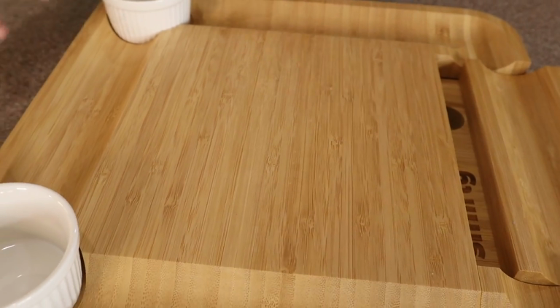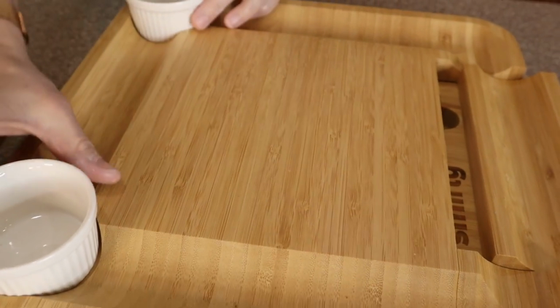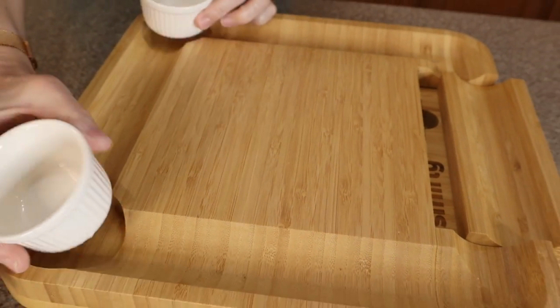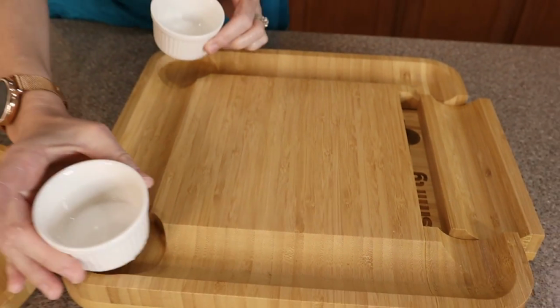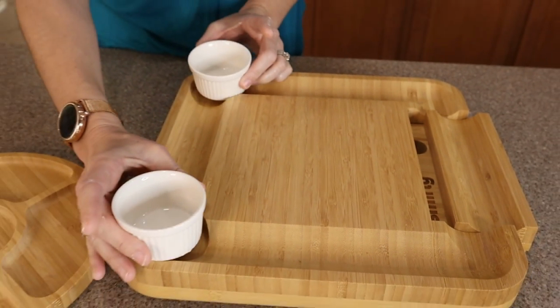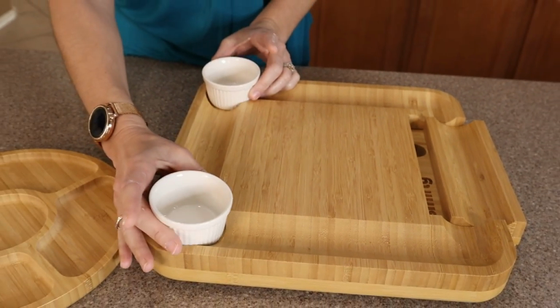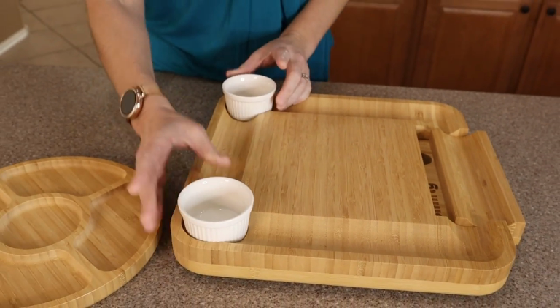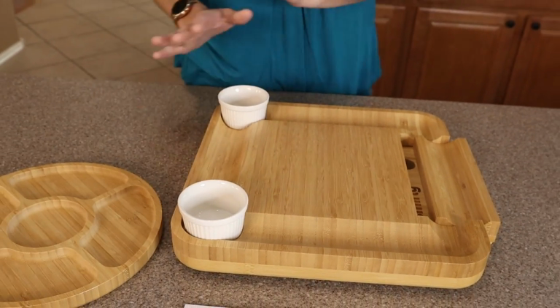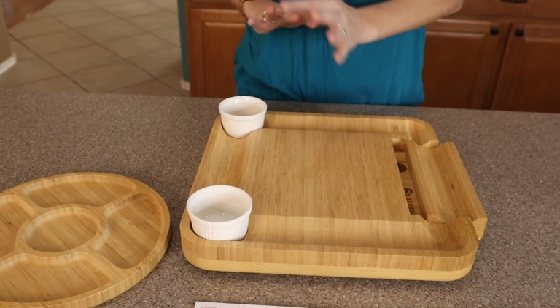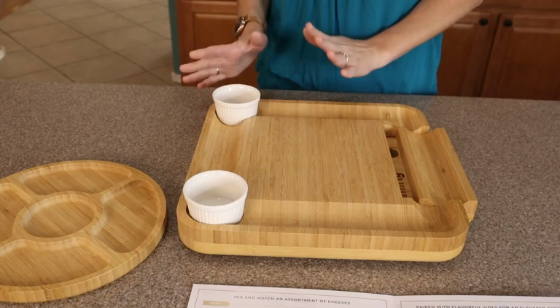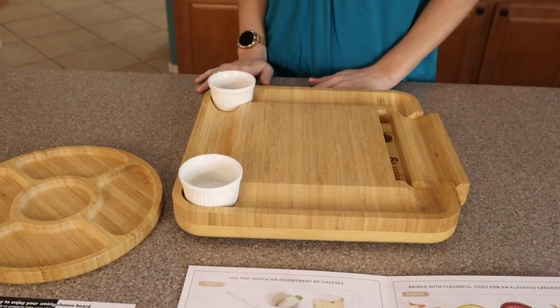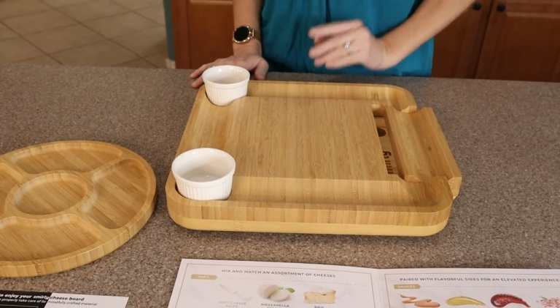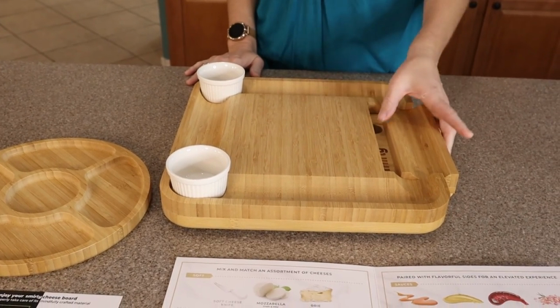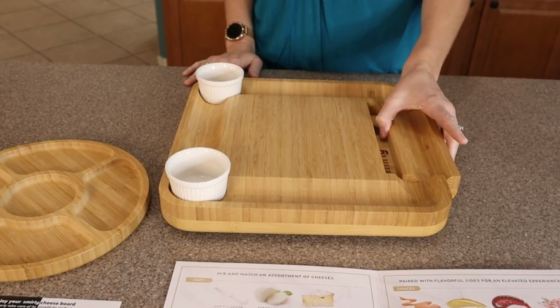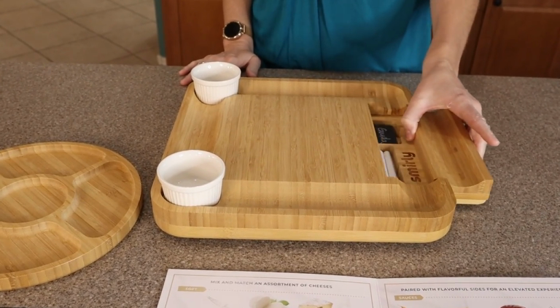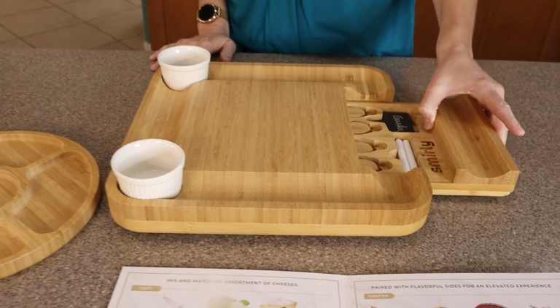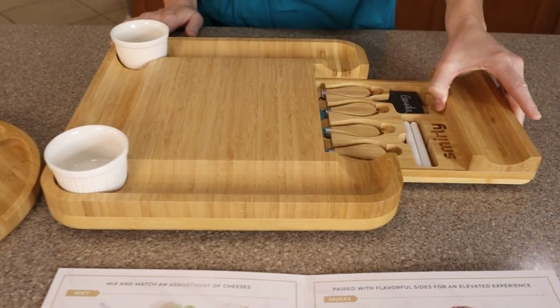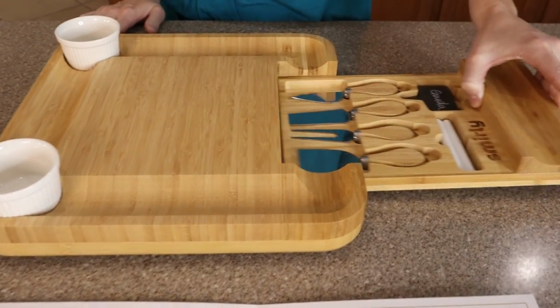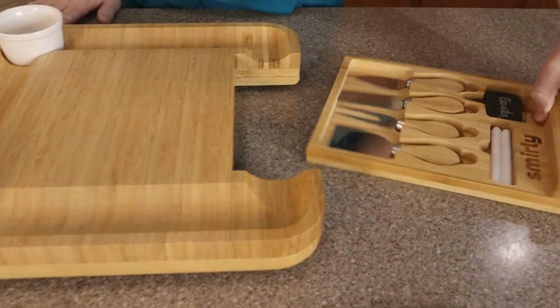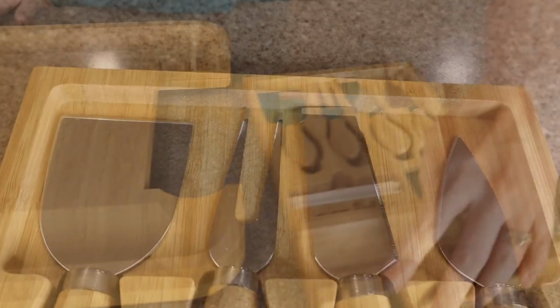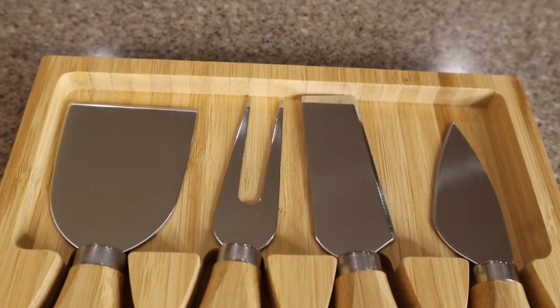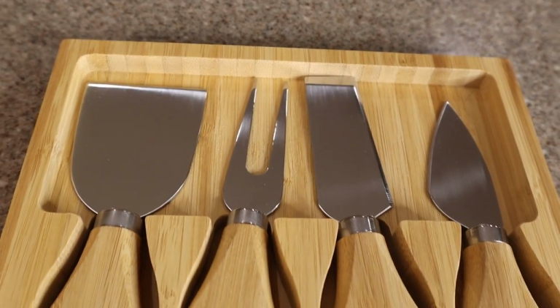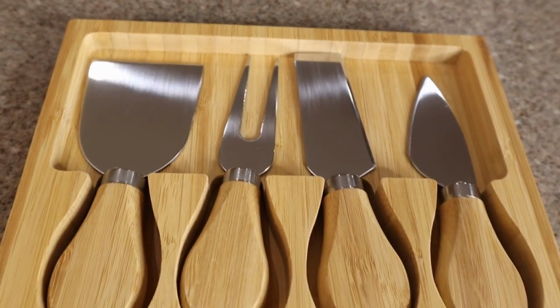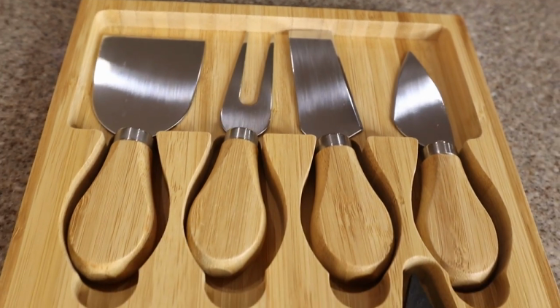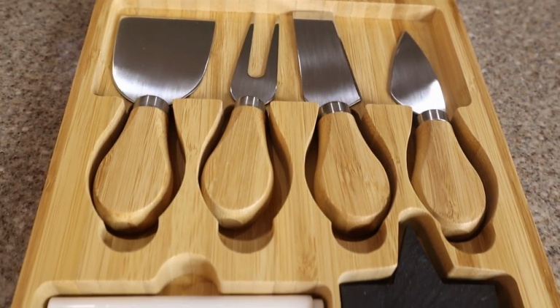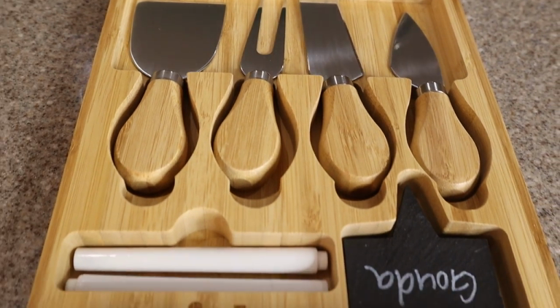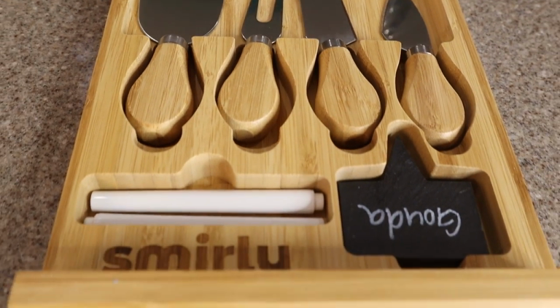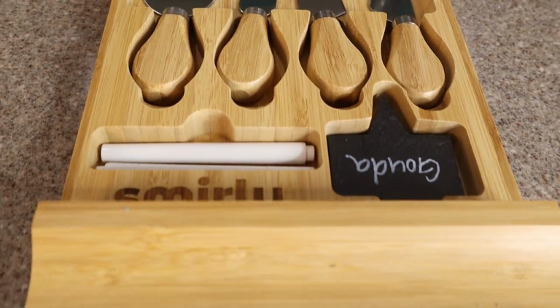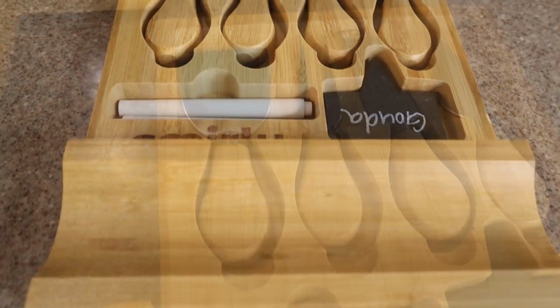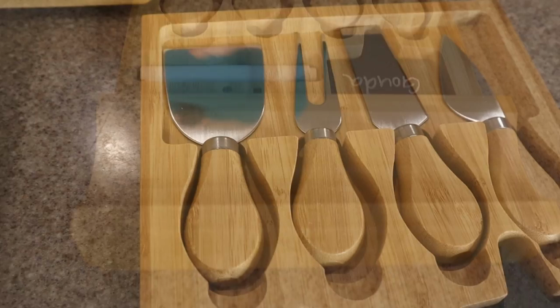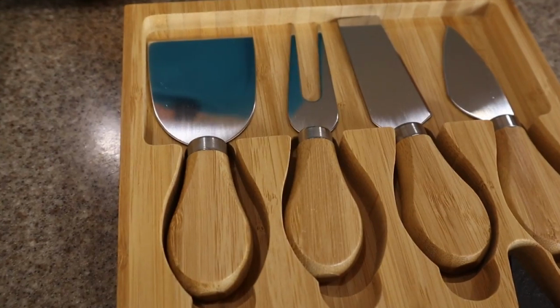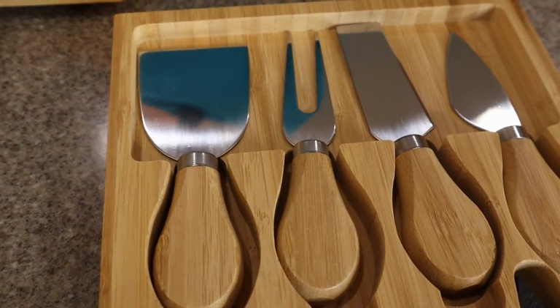They even include these two little containers for any of your jams or sauces you want to use. And then it pulls out and look what's inside — there's four different cheese-specific knives, or little forks.